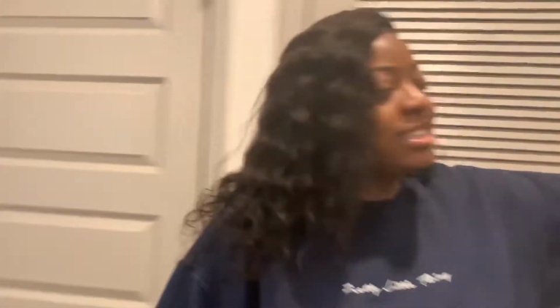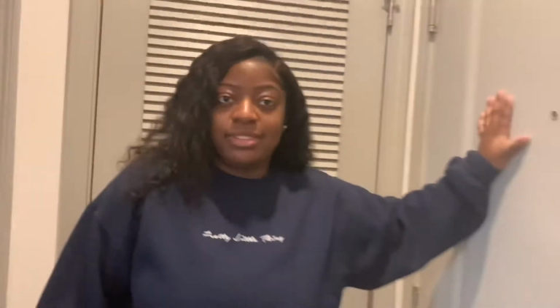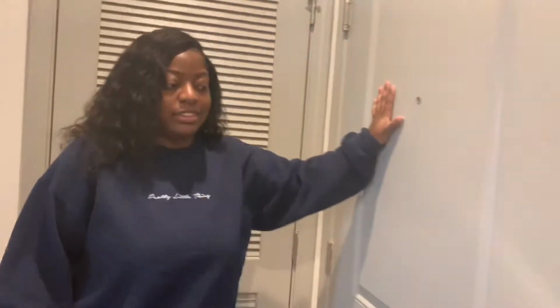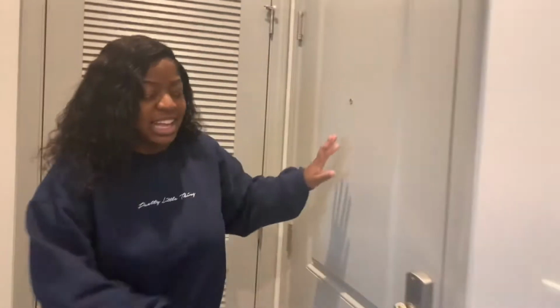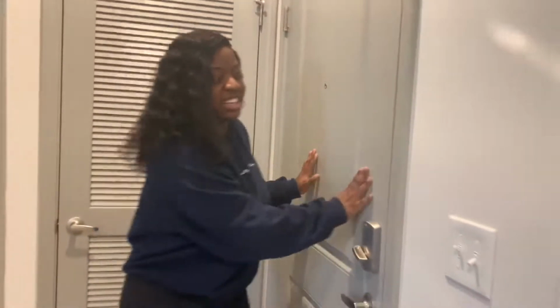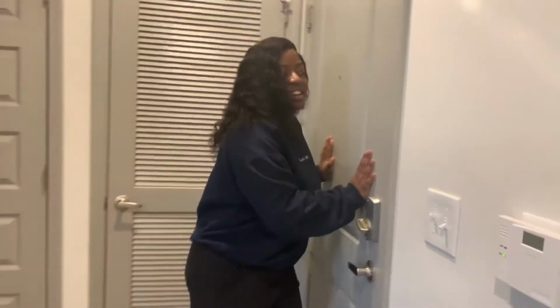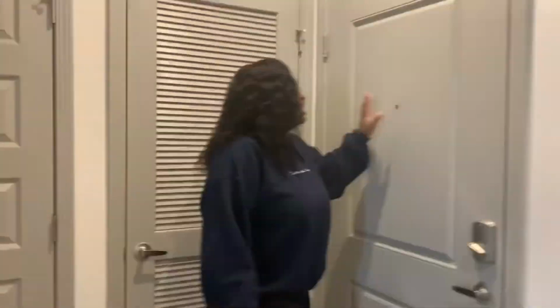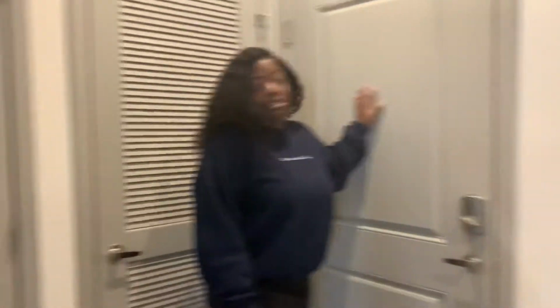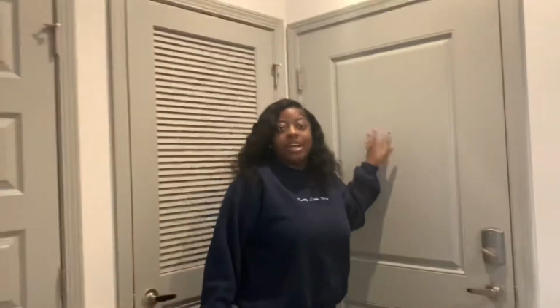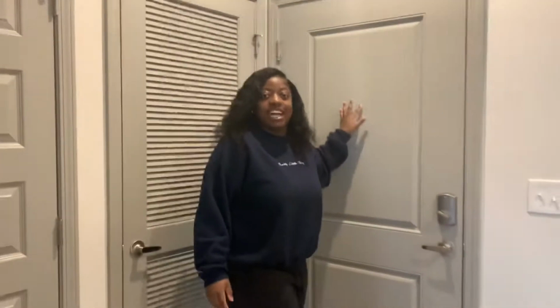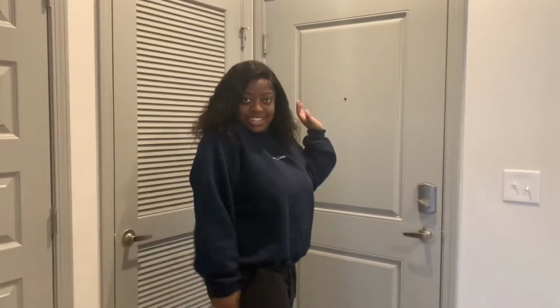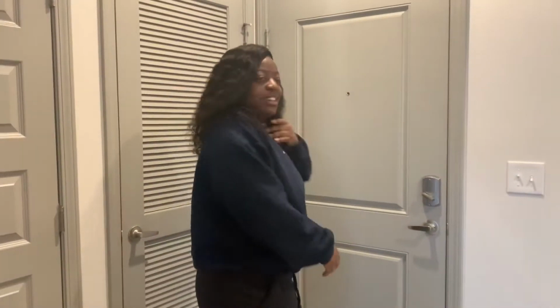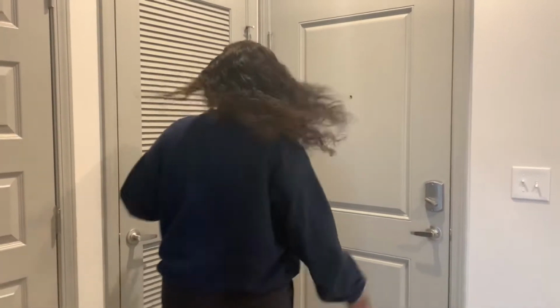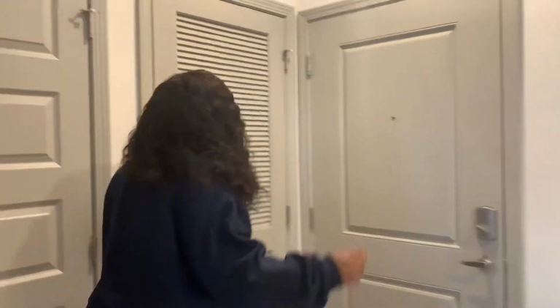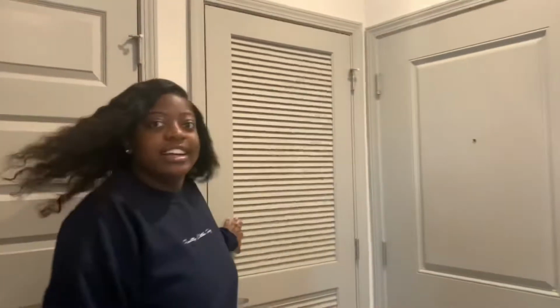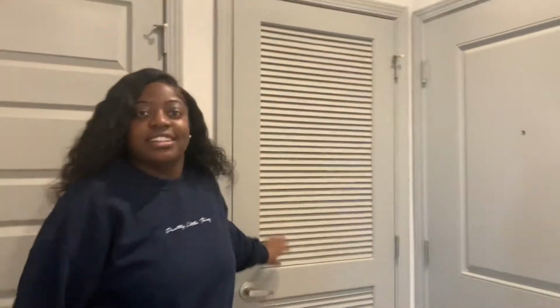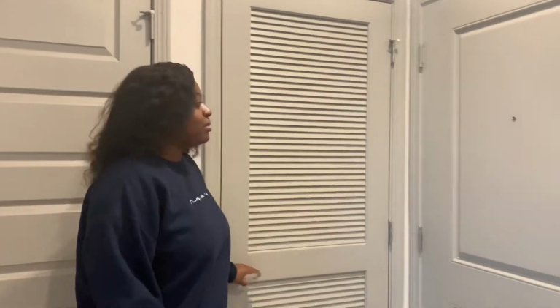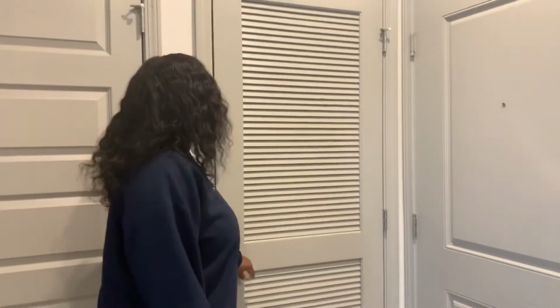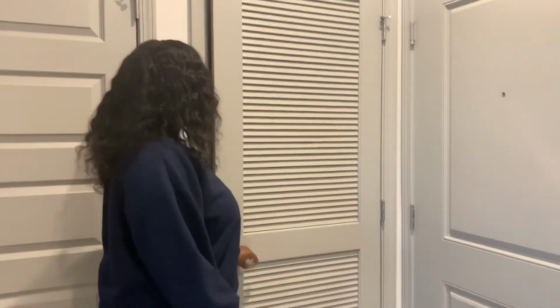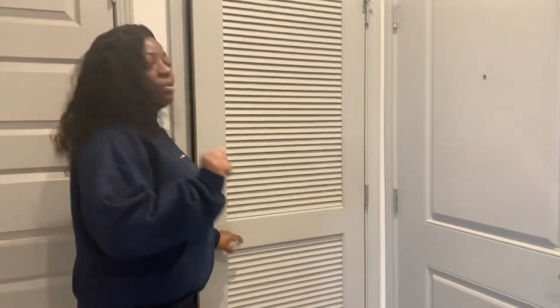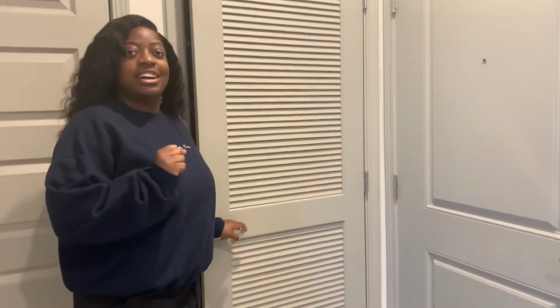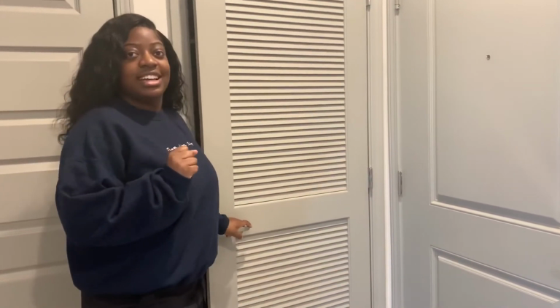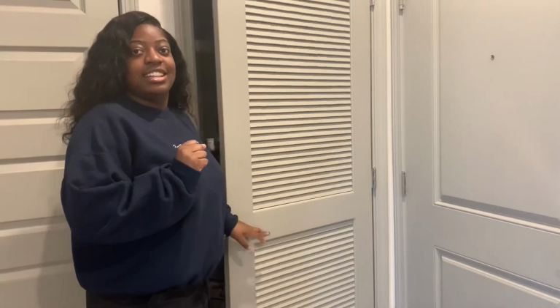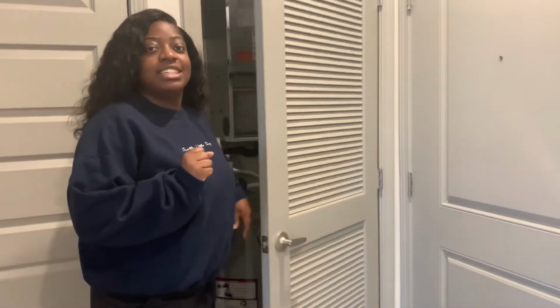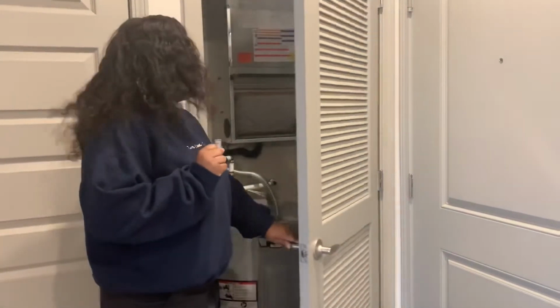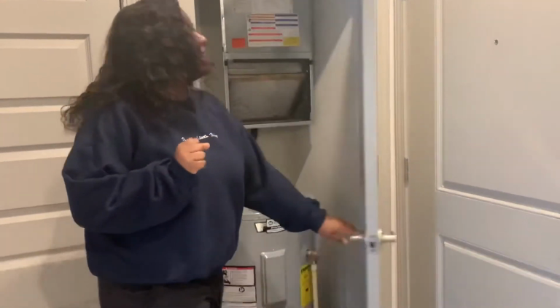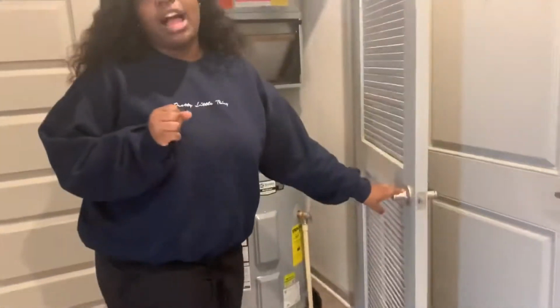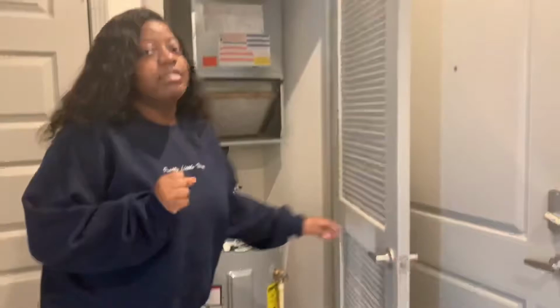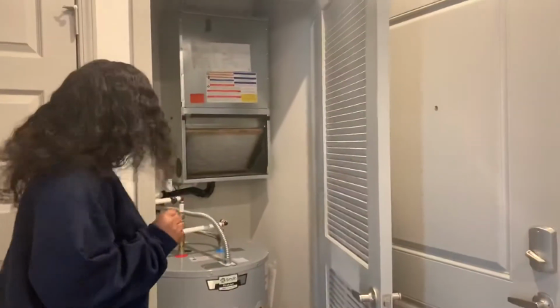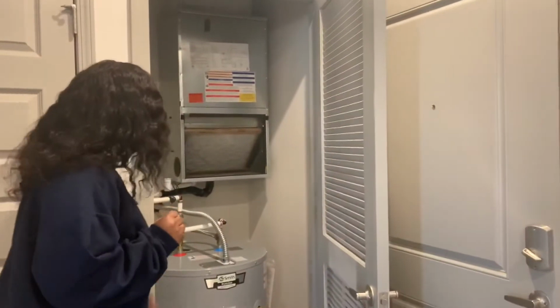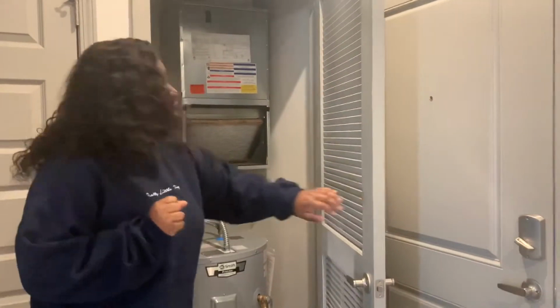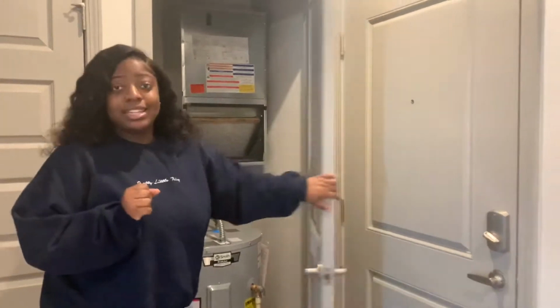Here's the front door. Is it locked? We have a peephole here so I can see you guys when you come. And over here — the furnace, or the scary door — I'll probably never be opening this.